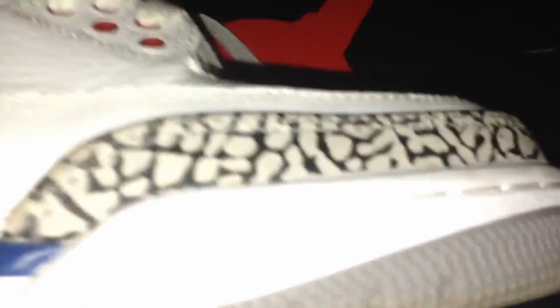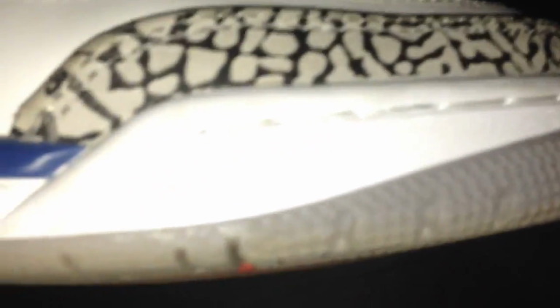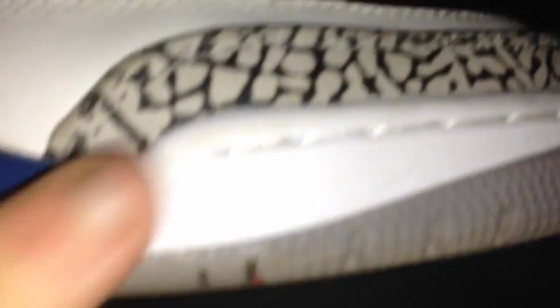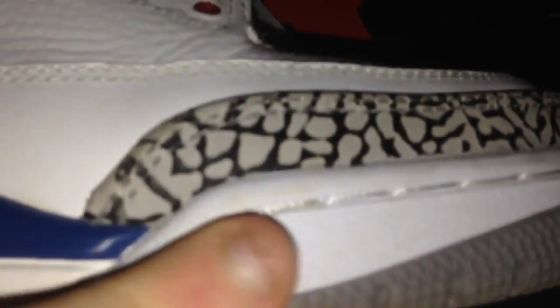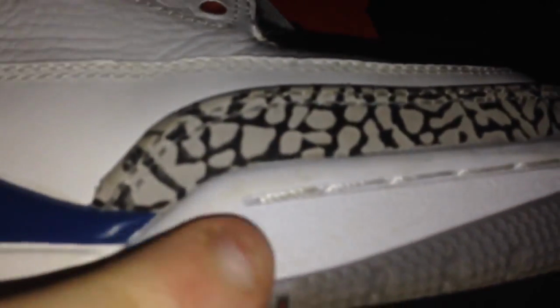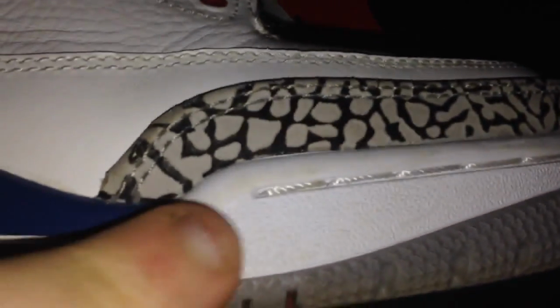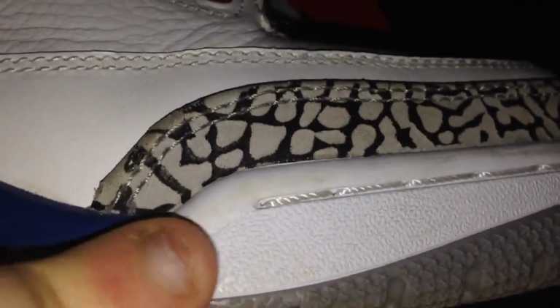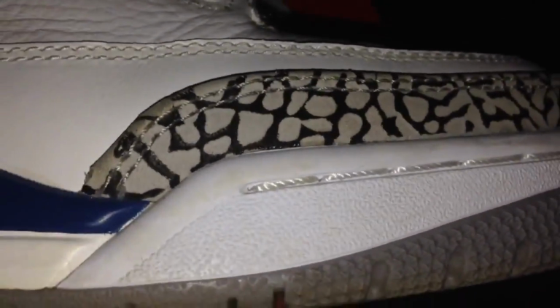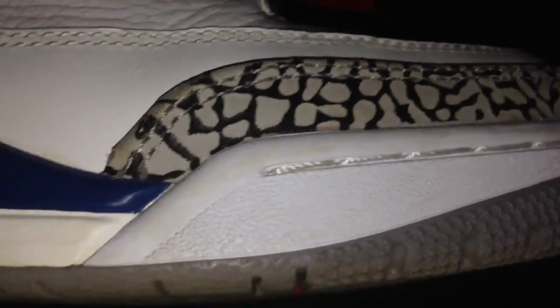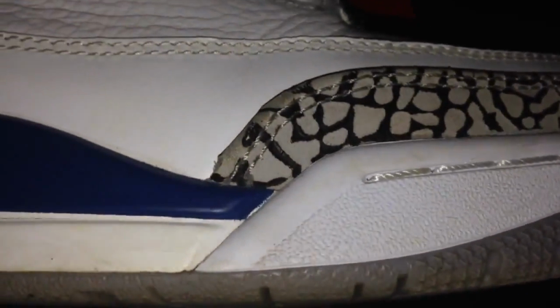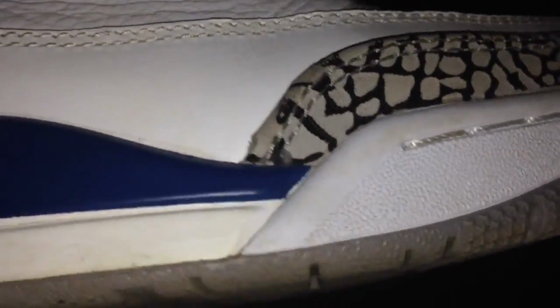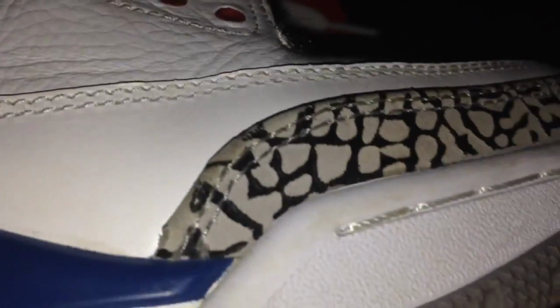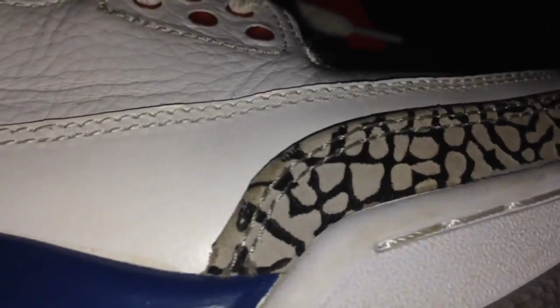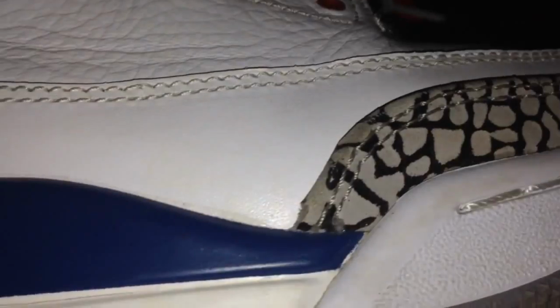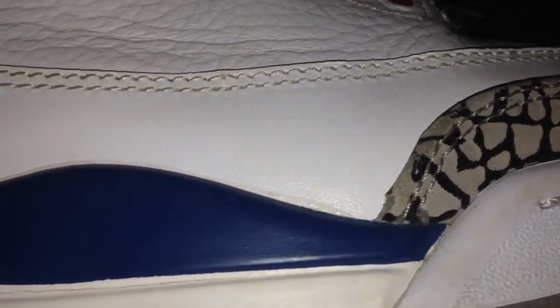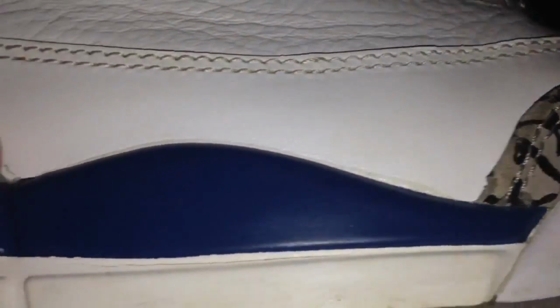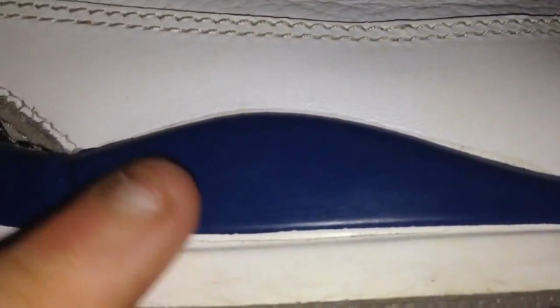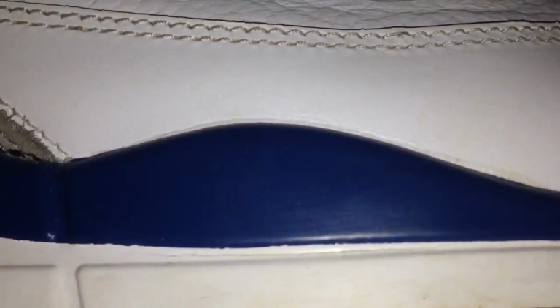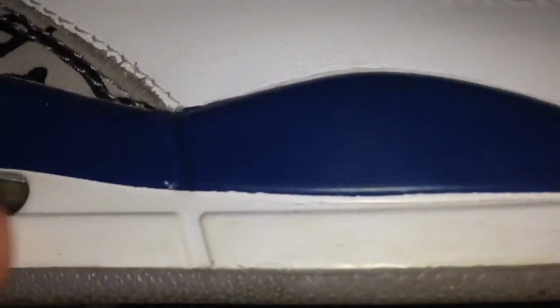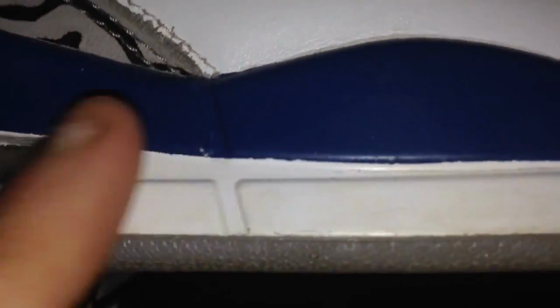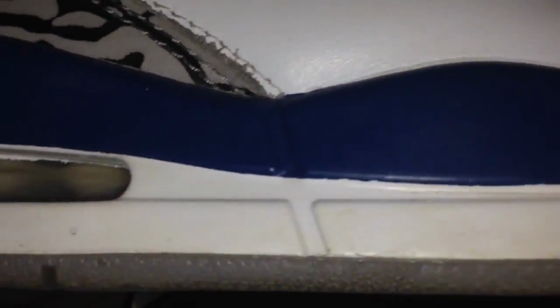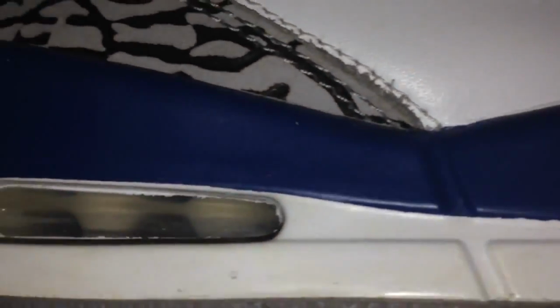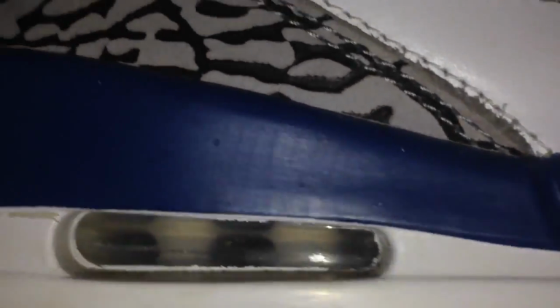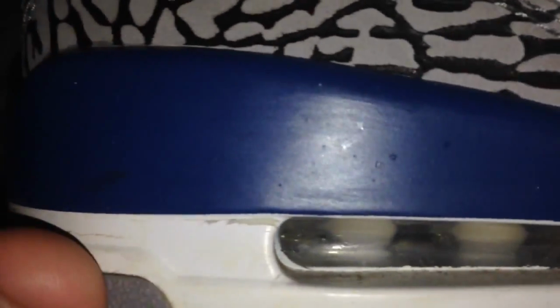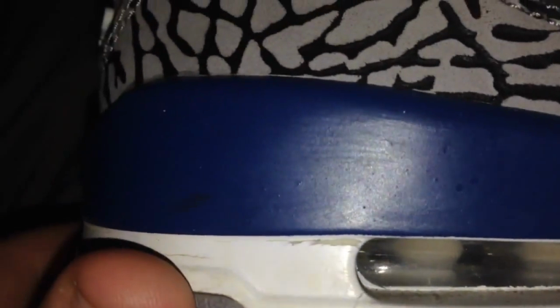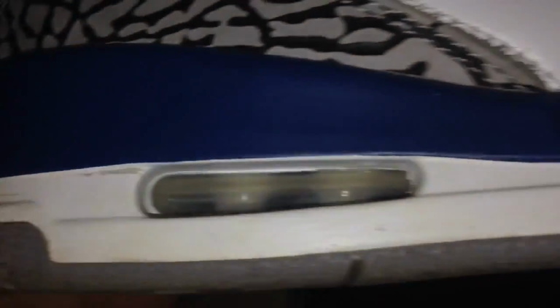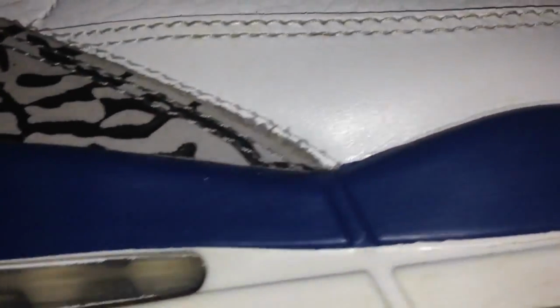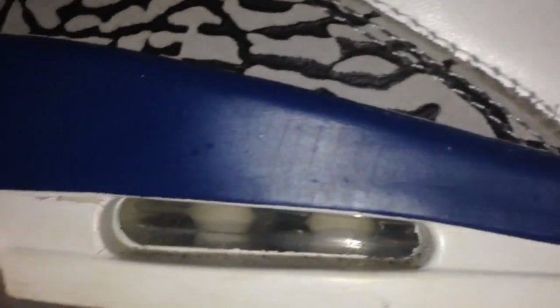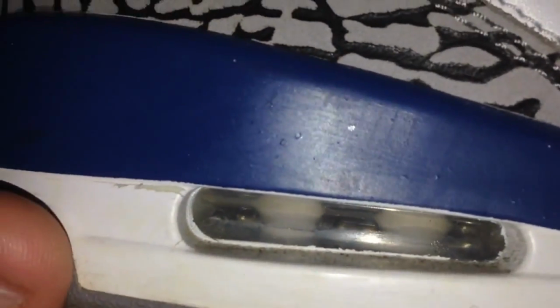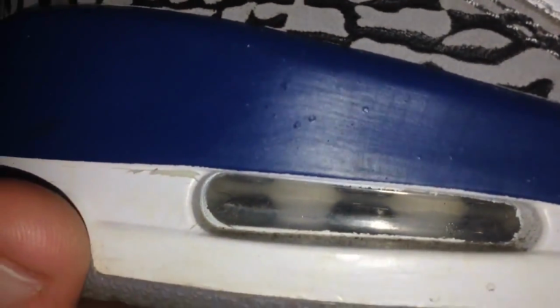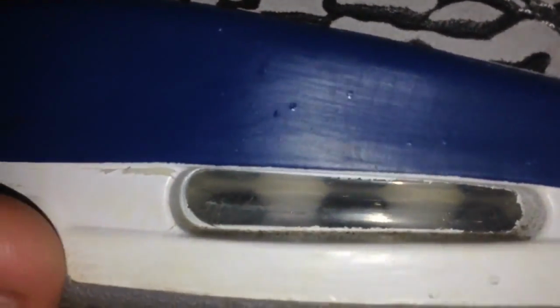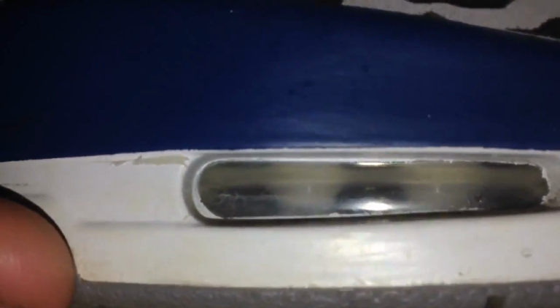You got the white stitching here at the toe. Your midsole is blue and white underneath — that true blue color really pops. Your air unit is like an off-white.